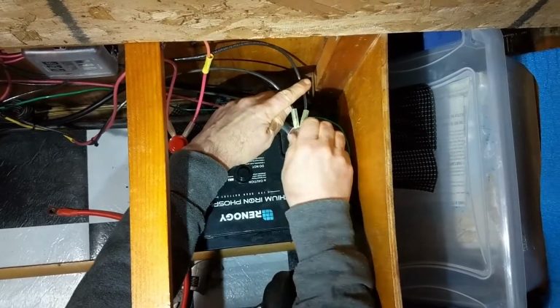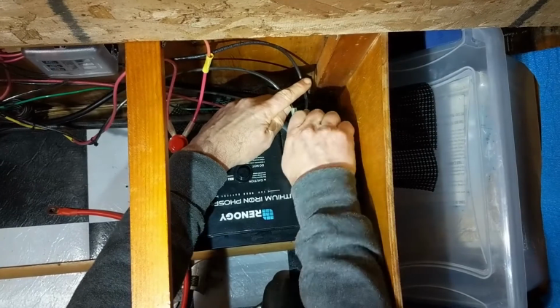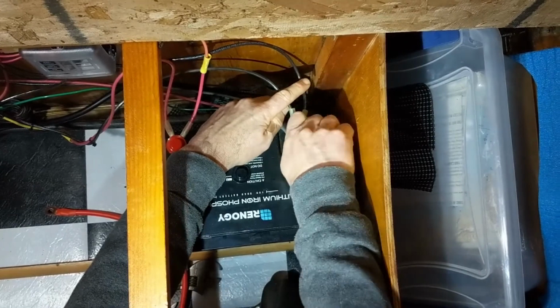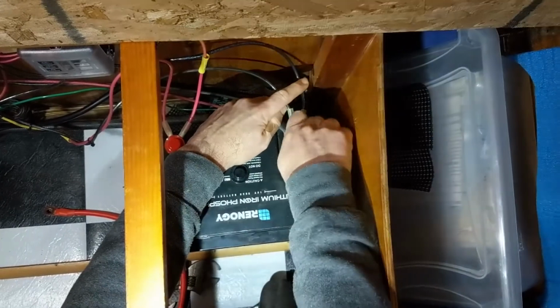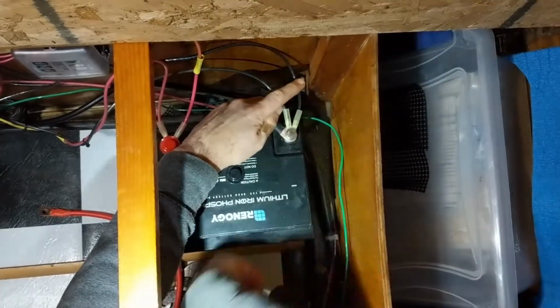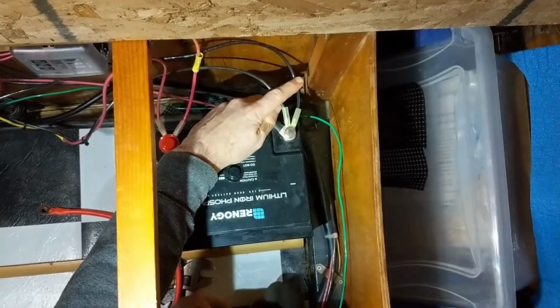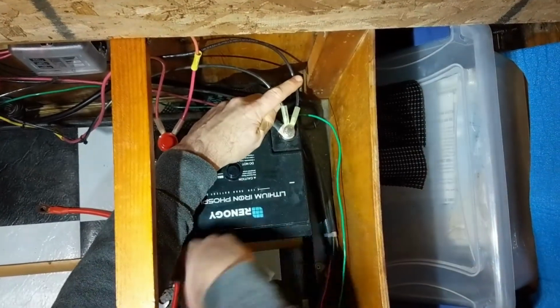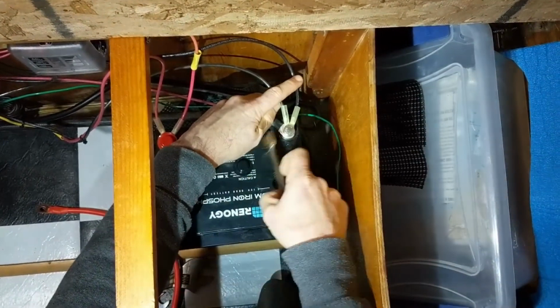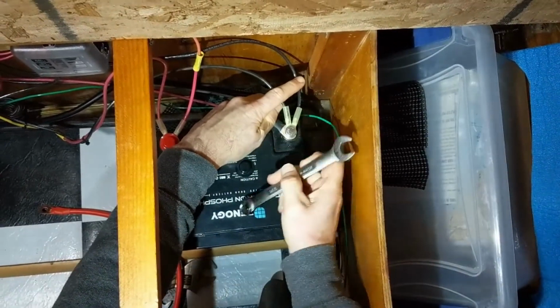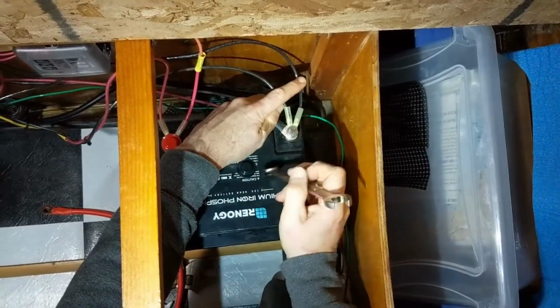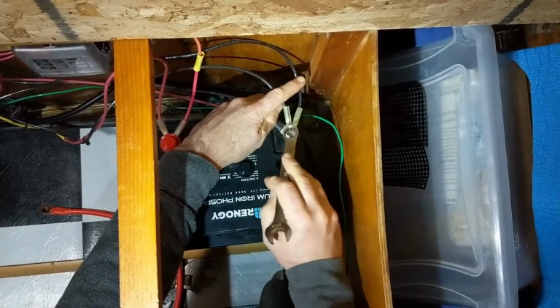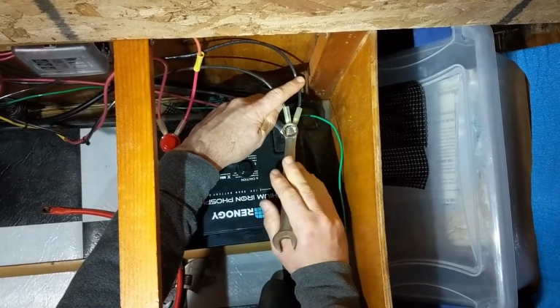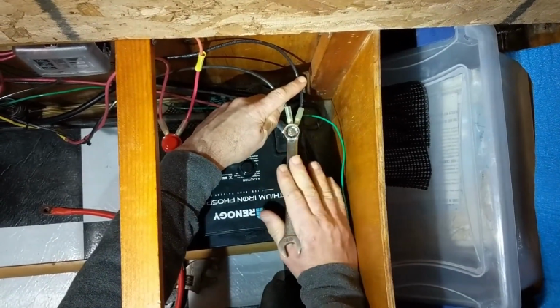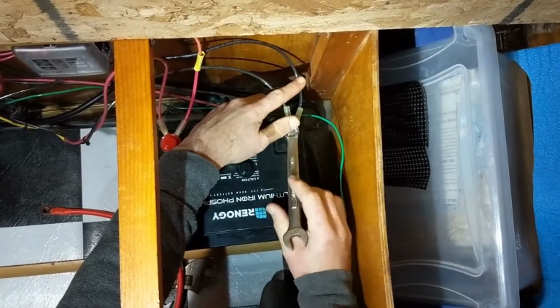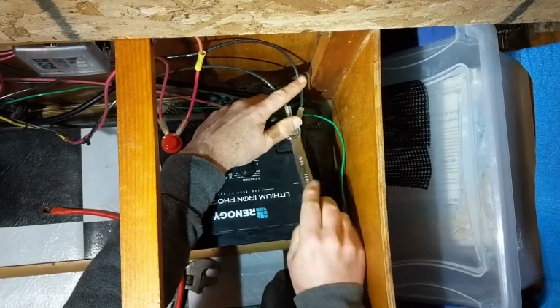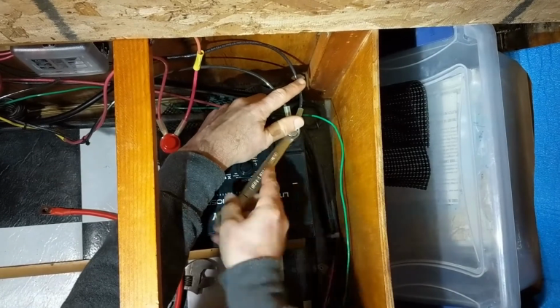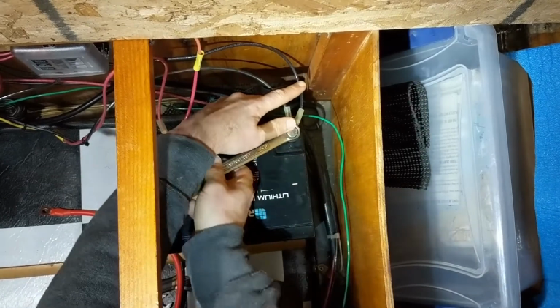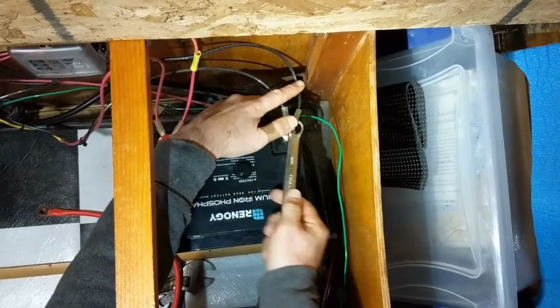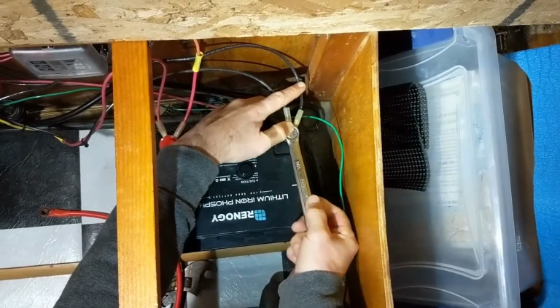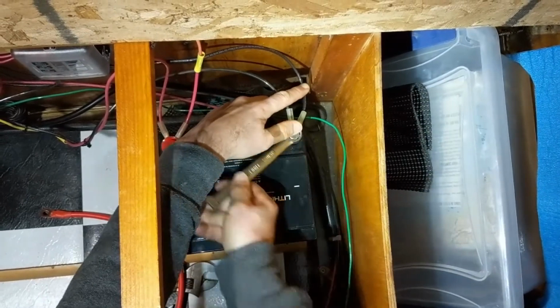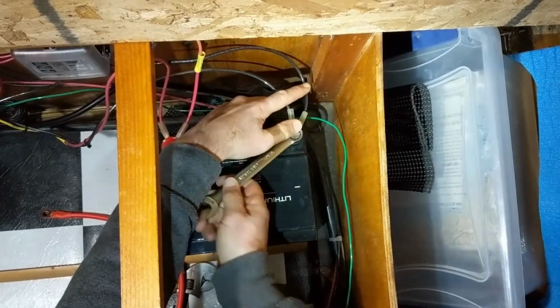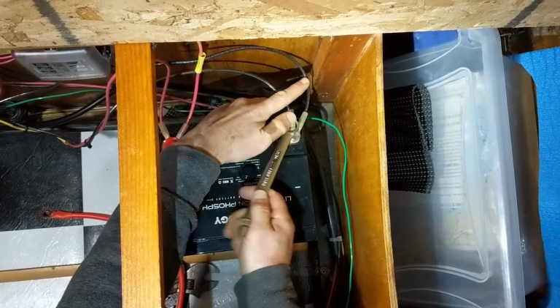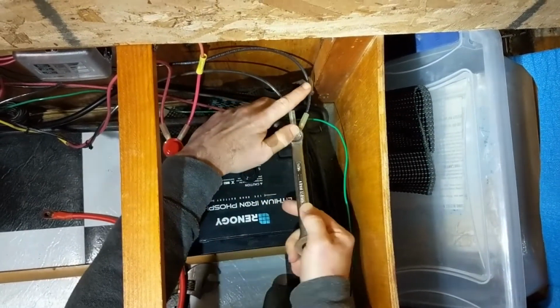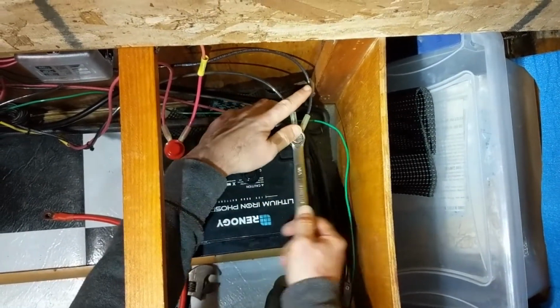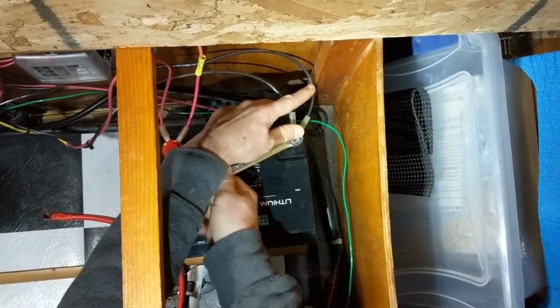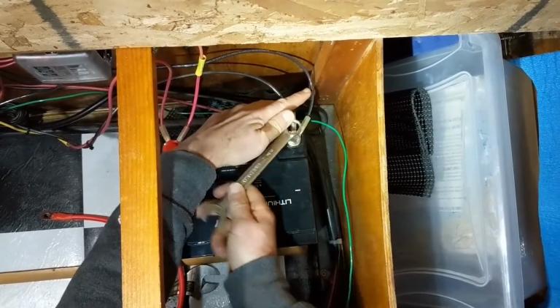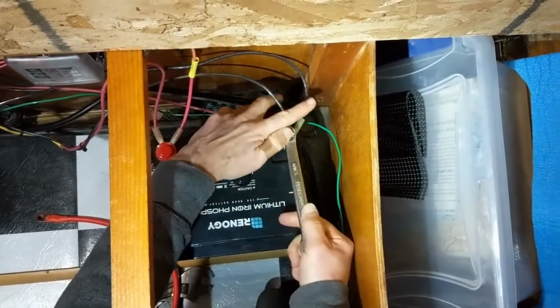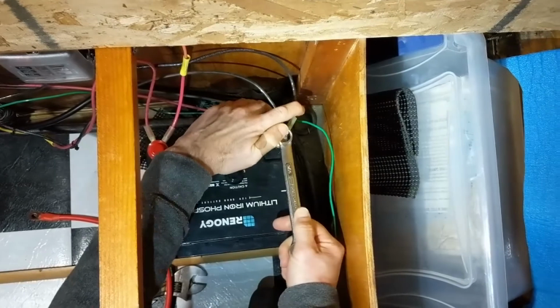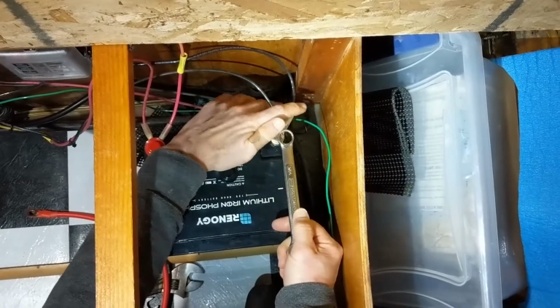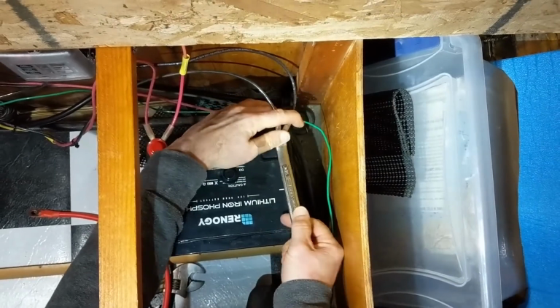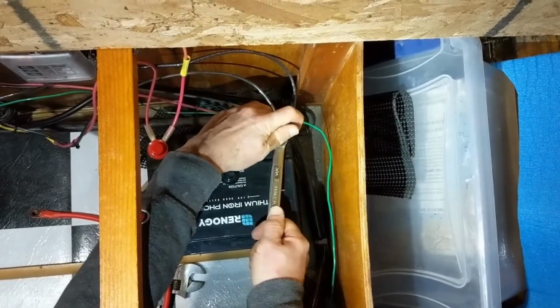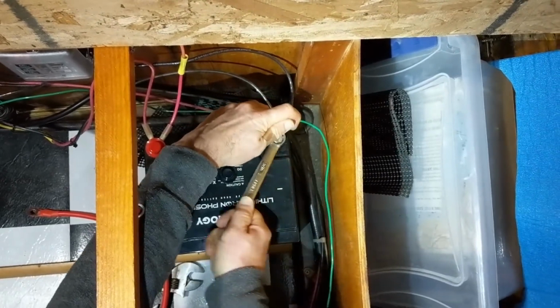Renogy recommends a distance of no more than 5 feet between battery and inverter to reduce power loss. Nothing left to do but hook up the inverter wire to the battery terminals and we should be all good to go.